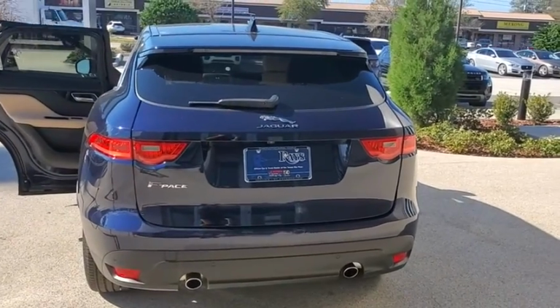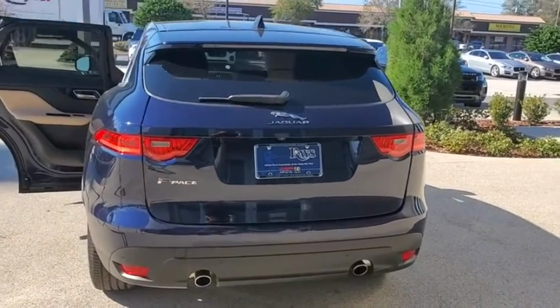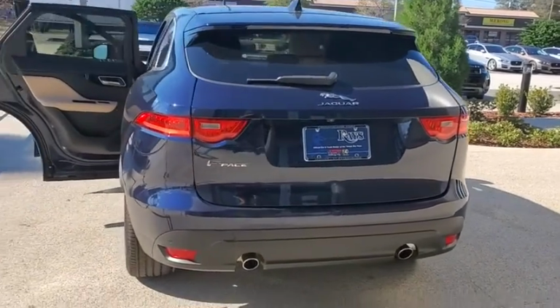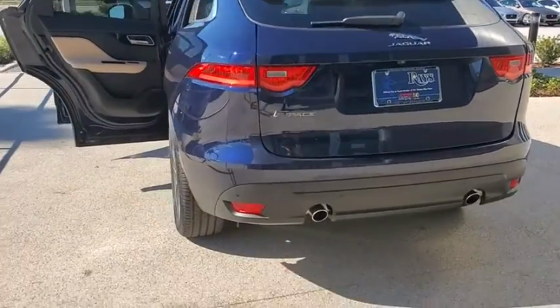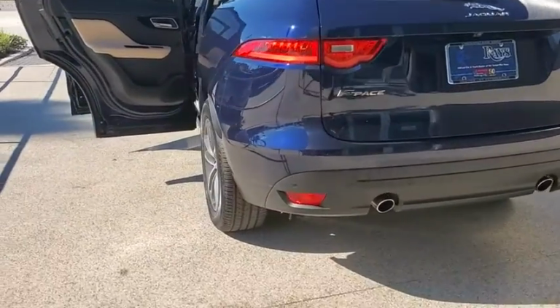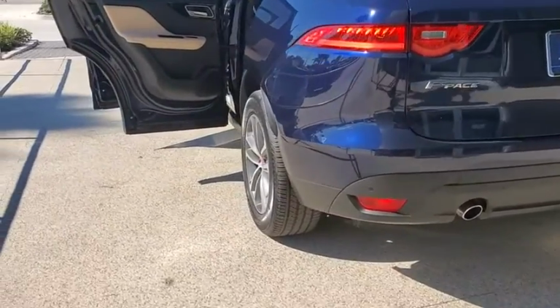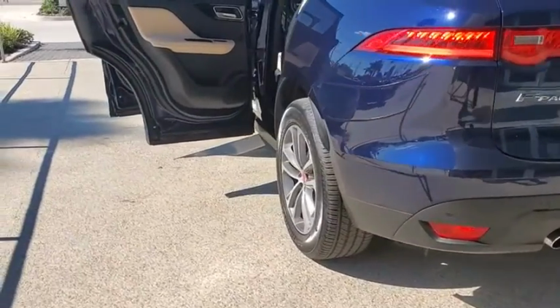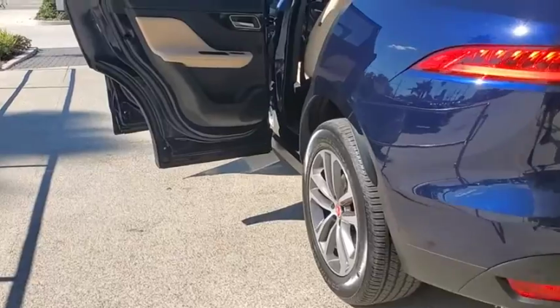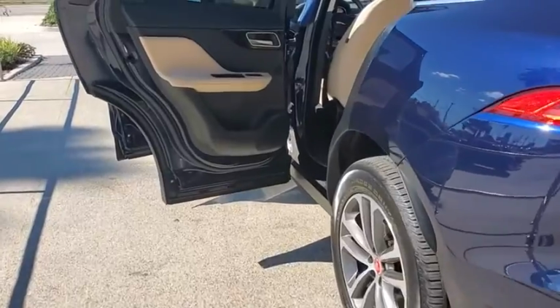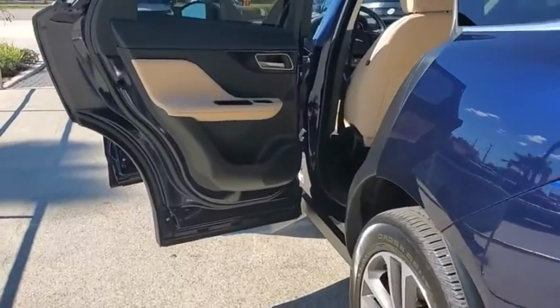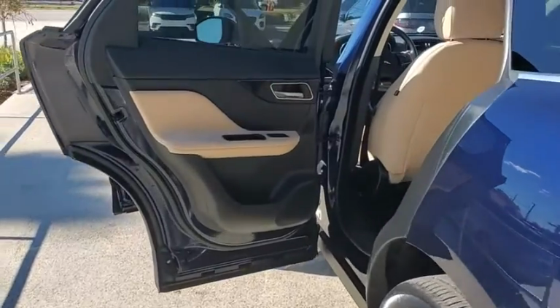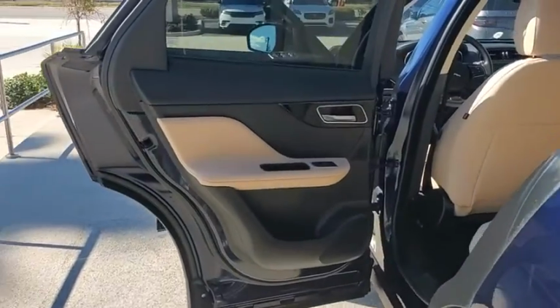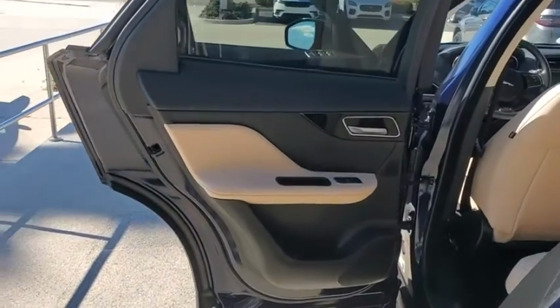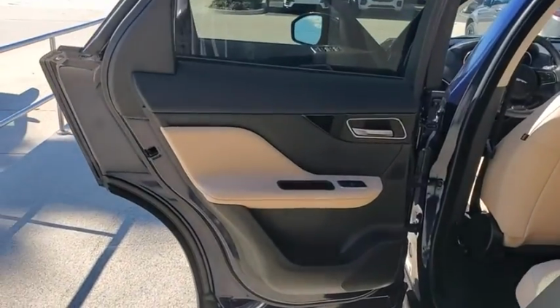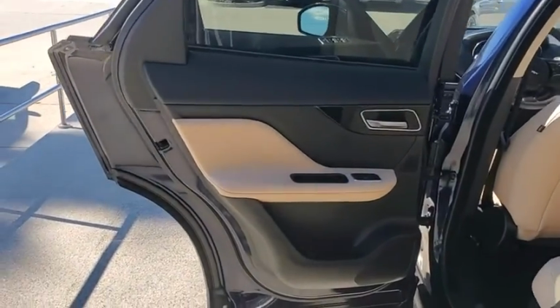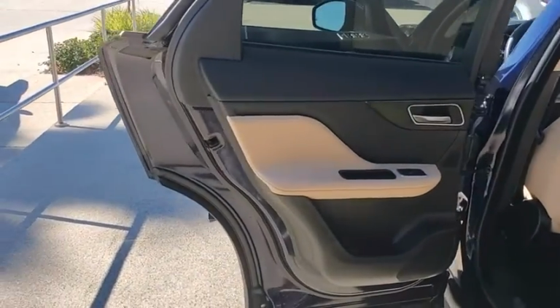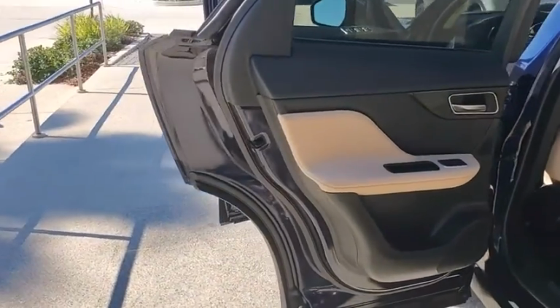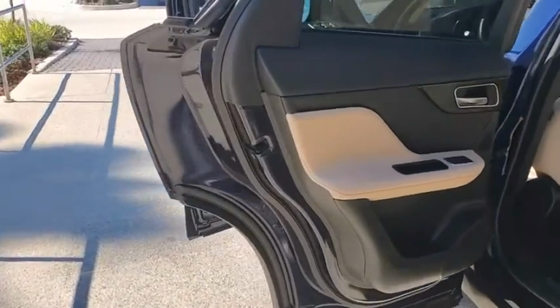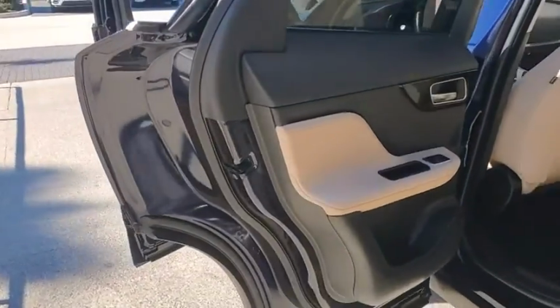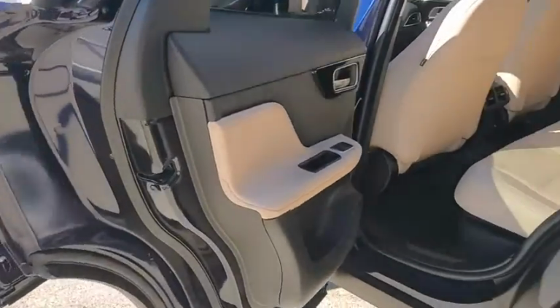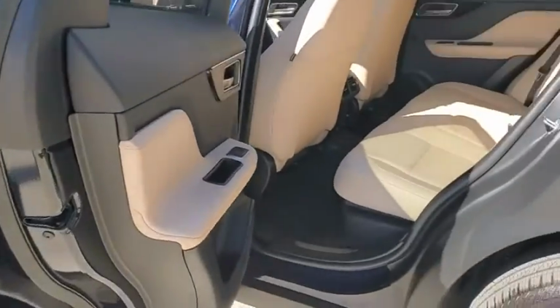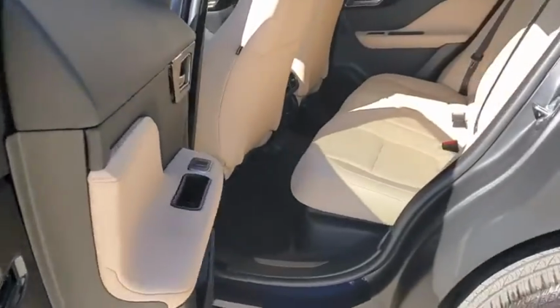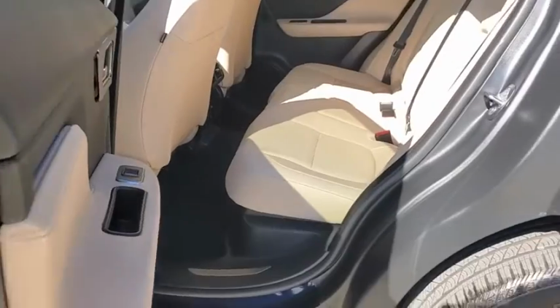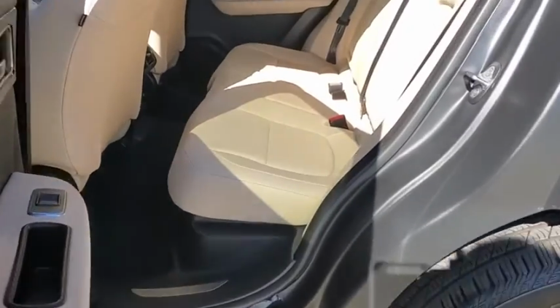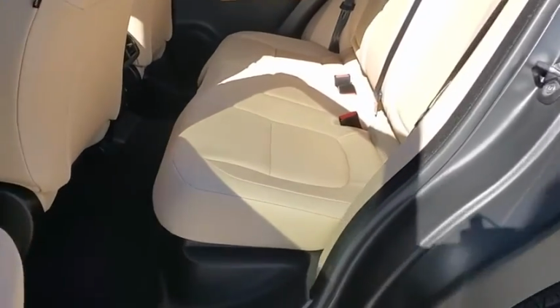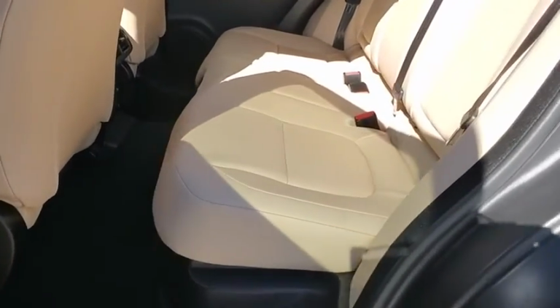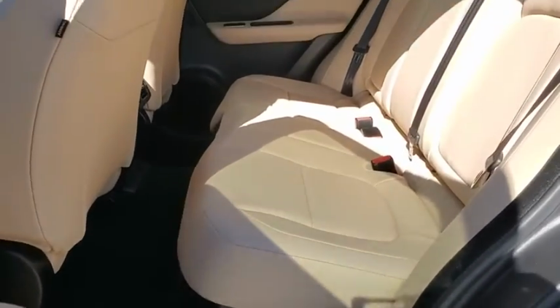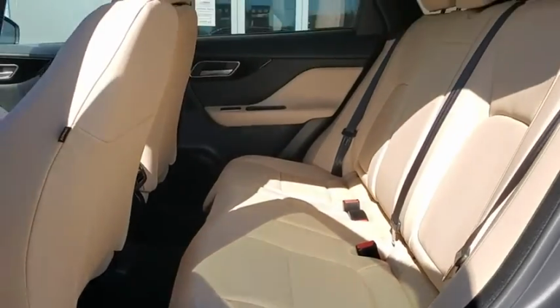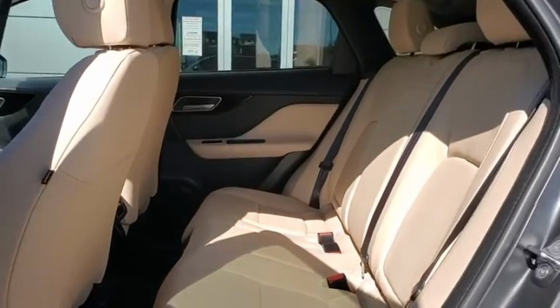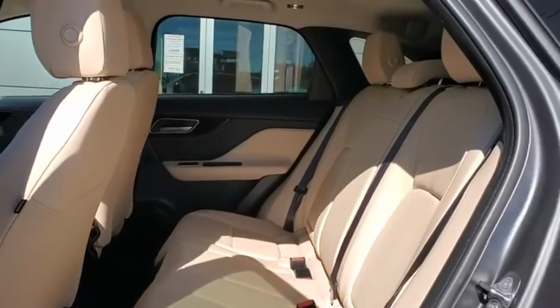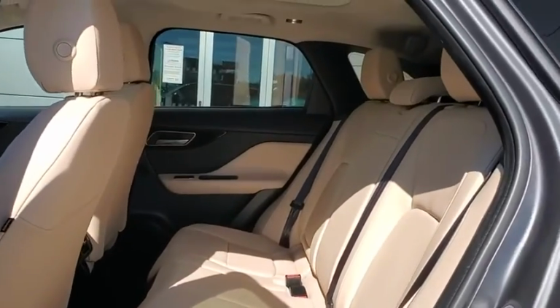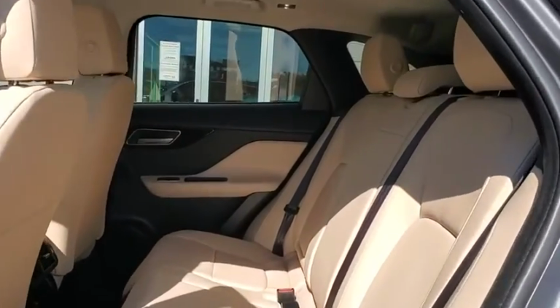Power passenger seat, power liftgate, traction control, dual airbags, power steering, alloy wheels, four-wheel disc brakes, electronic stability control.